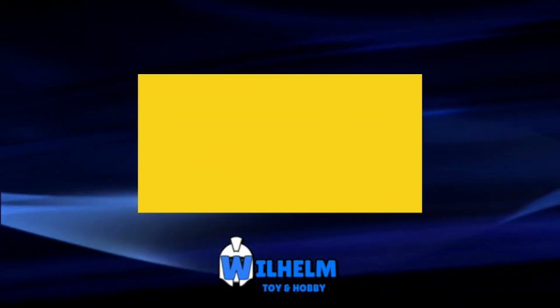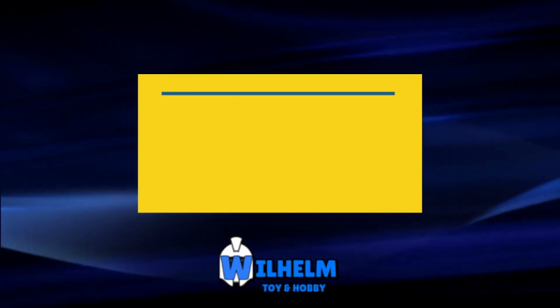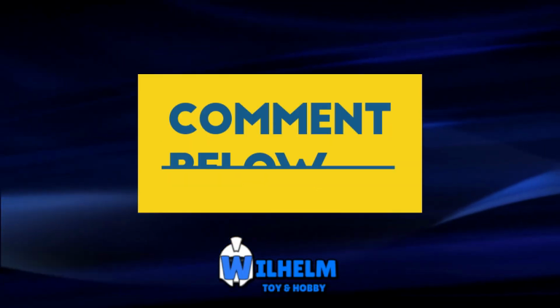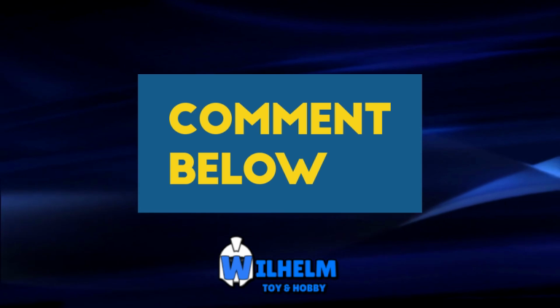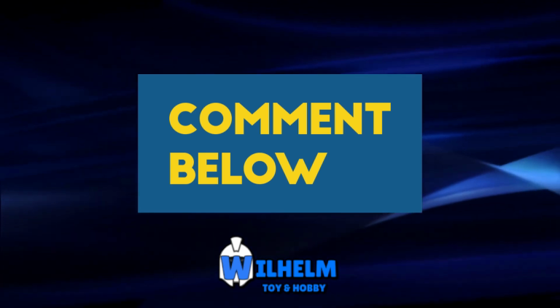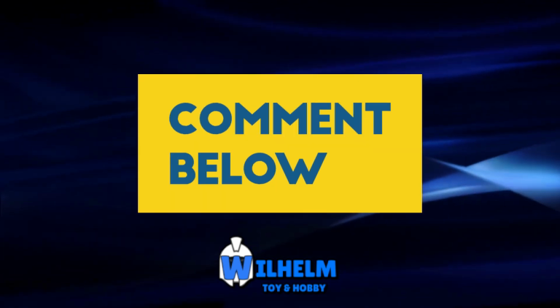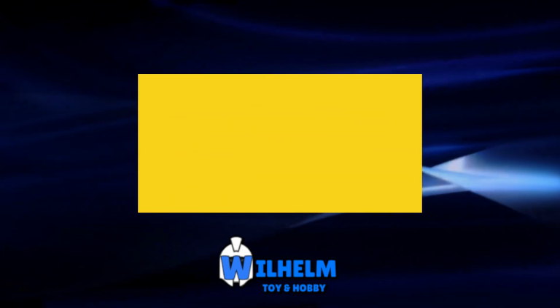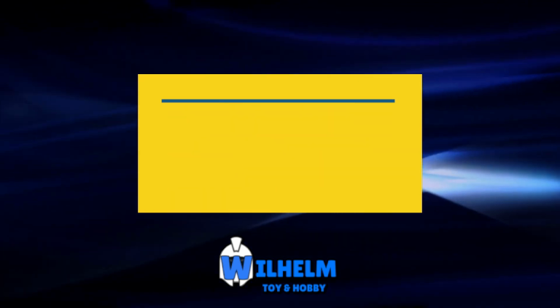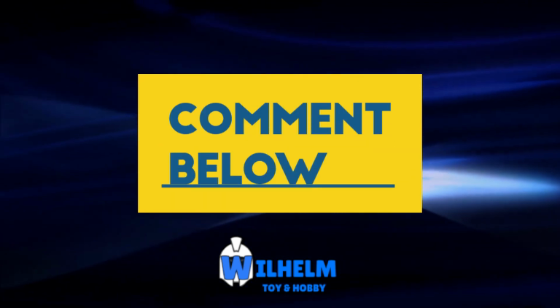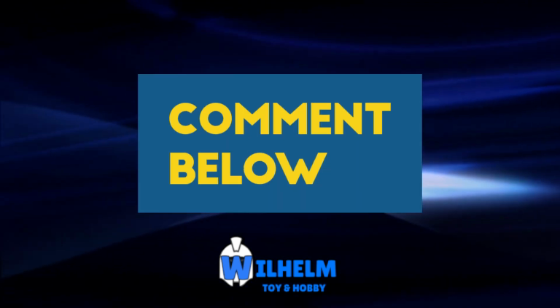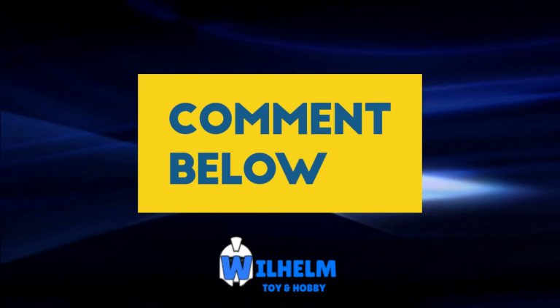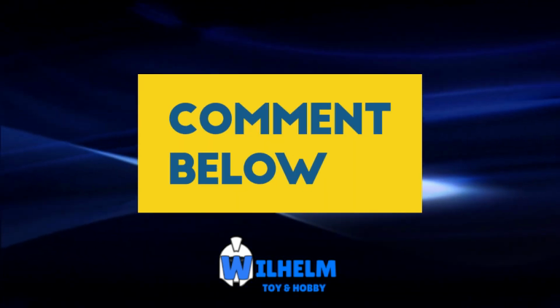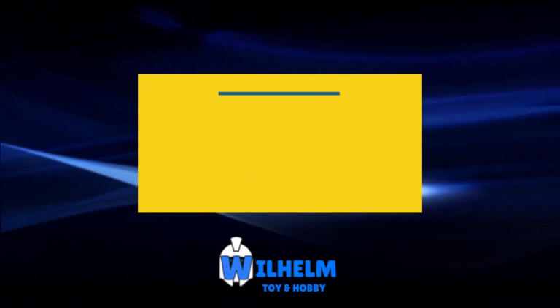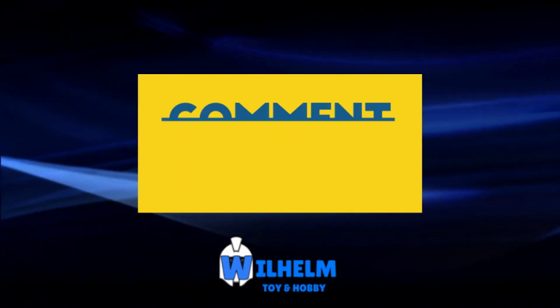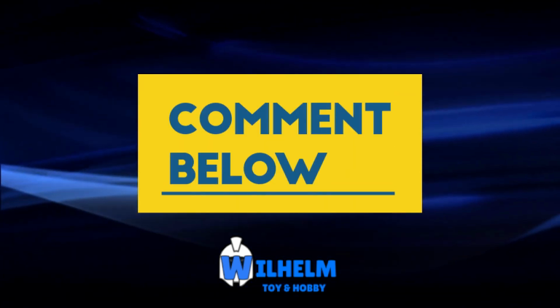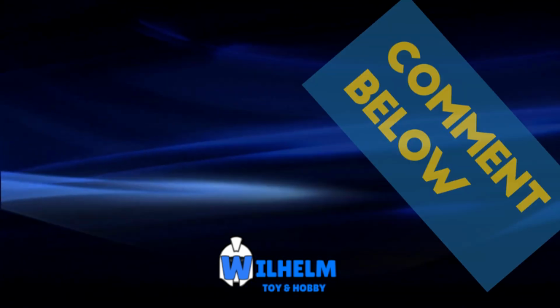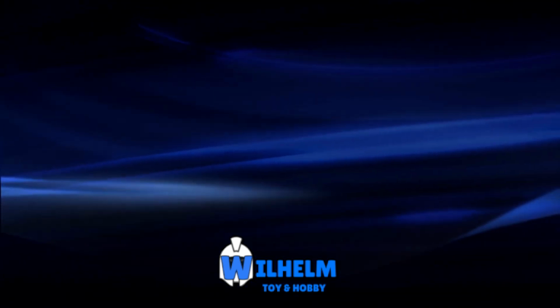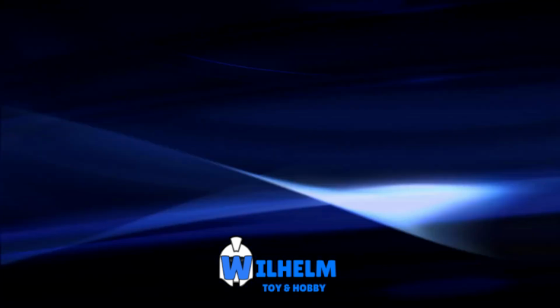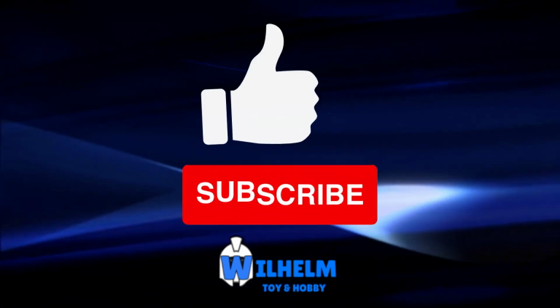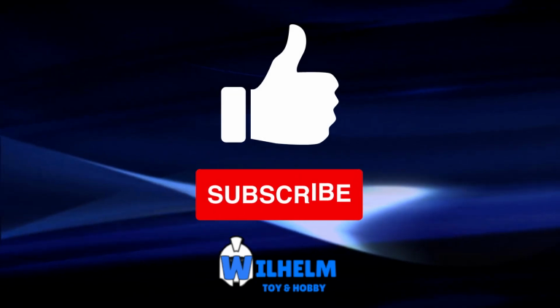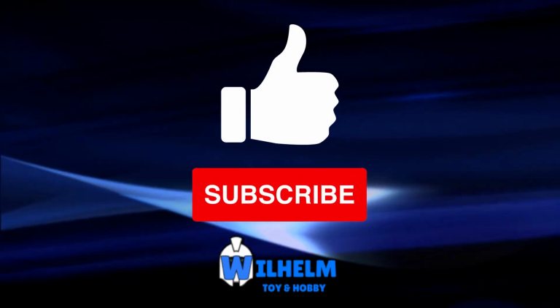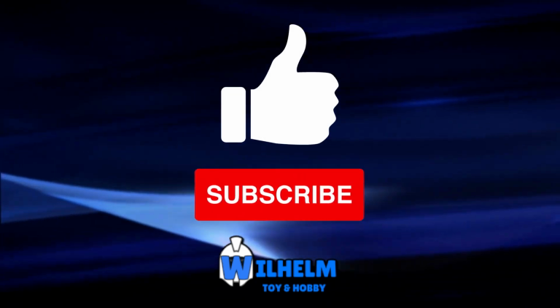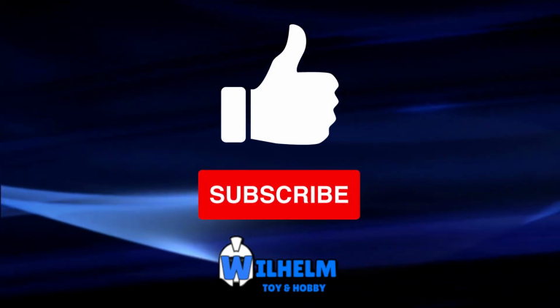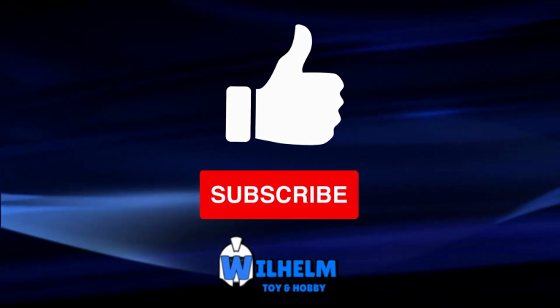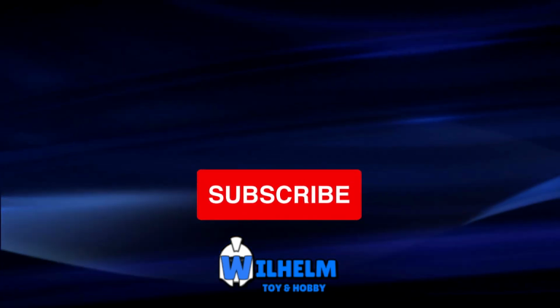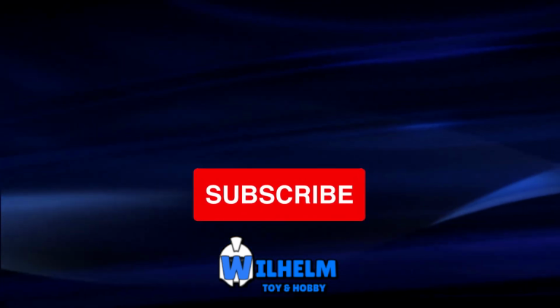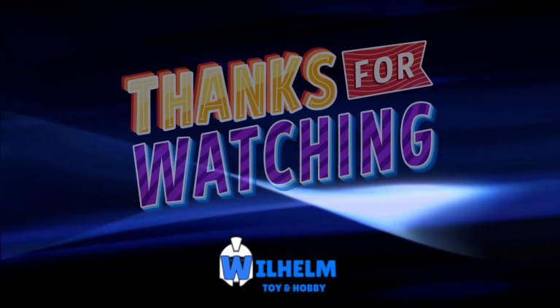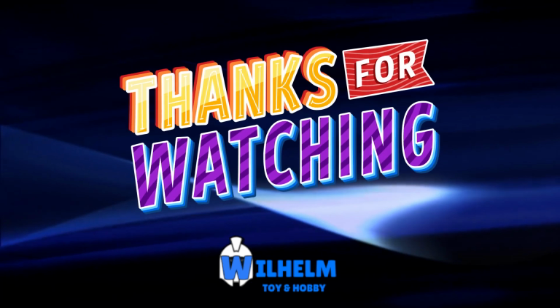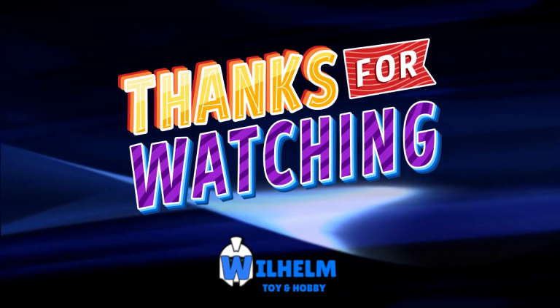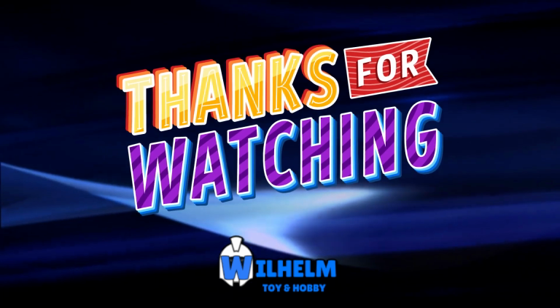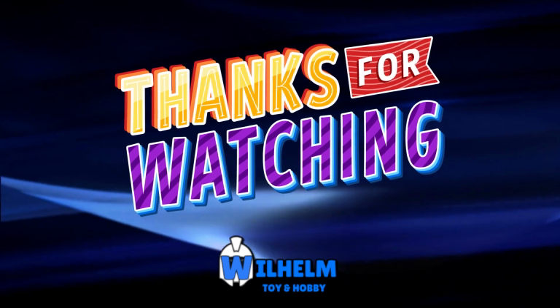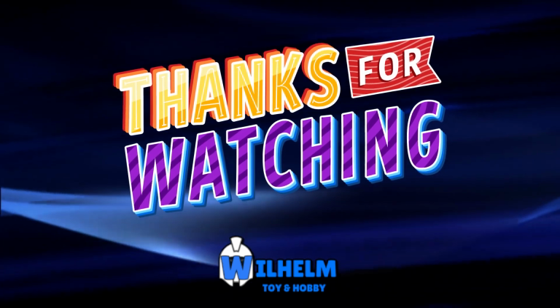What about you? Are you getting the figures? Are you just getting the vehicles? Let me know in the comments below. Please like and subscribe, and most of all, thank you for watching.